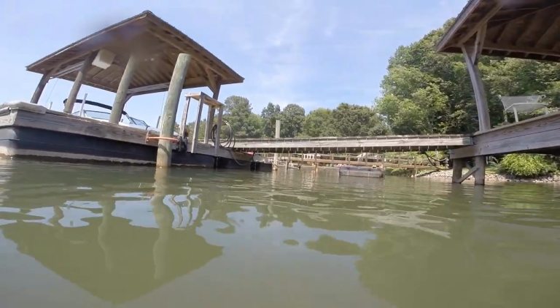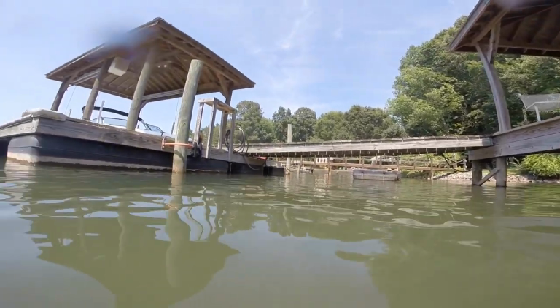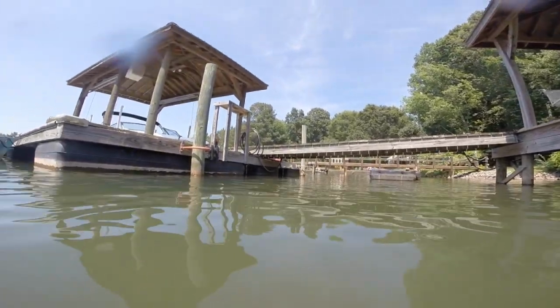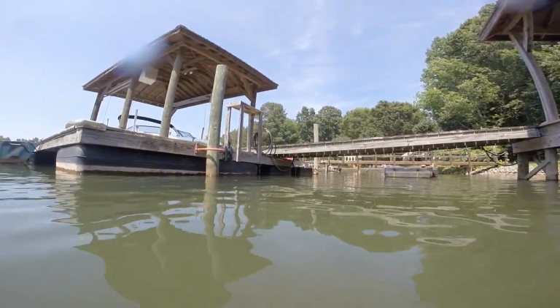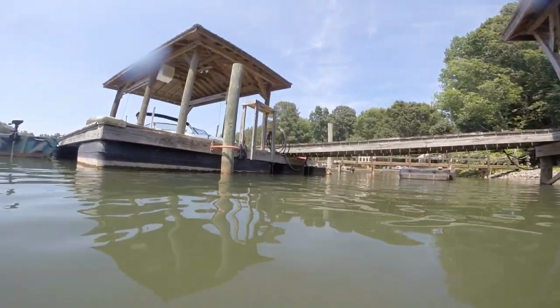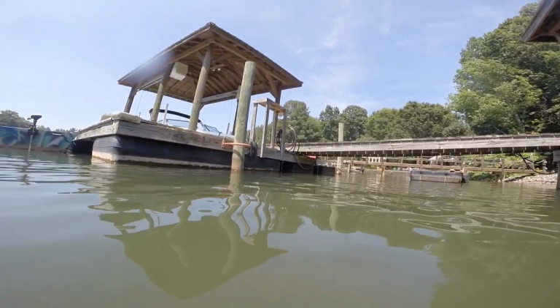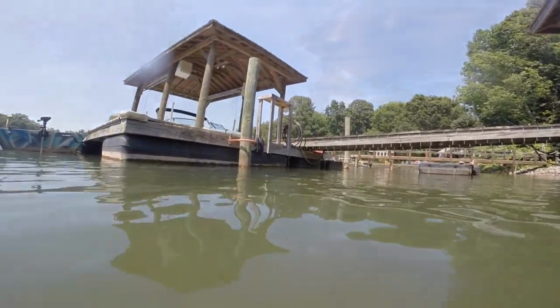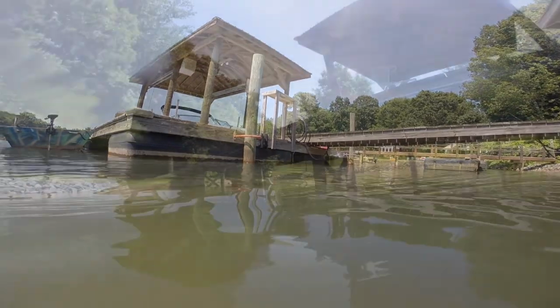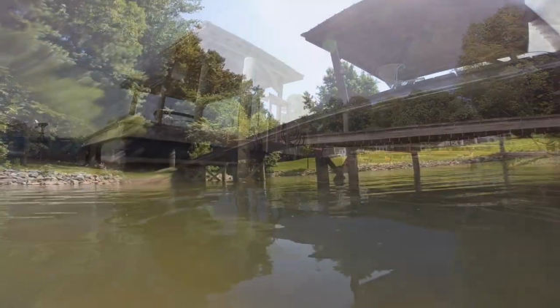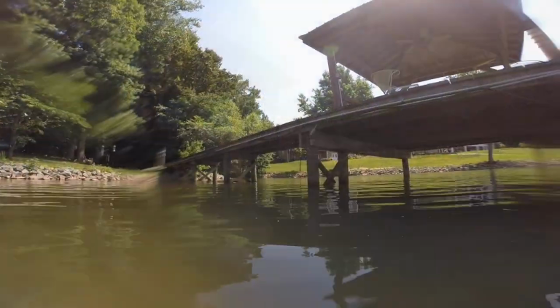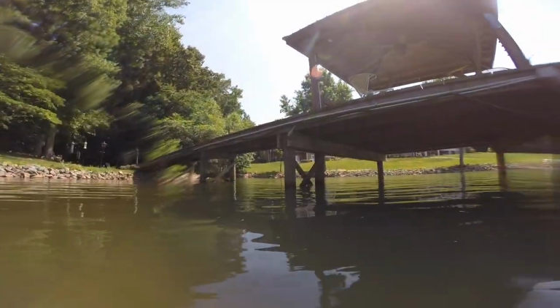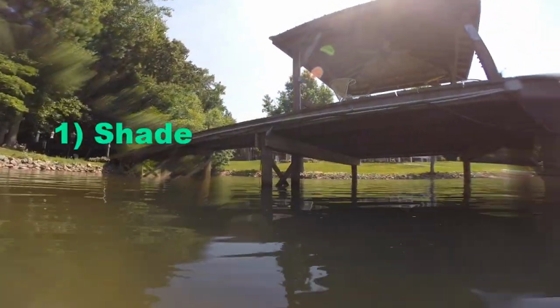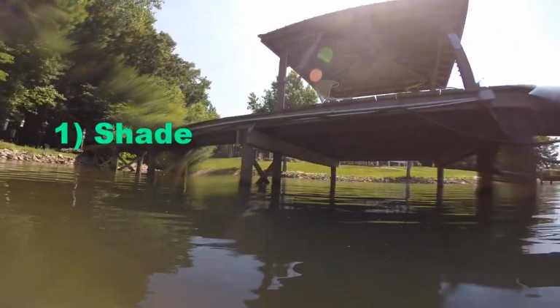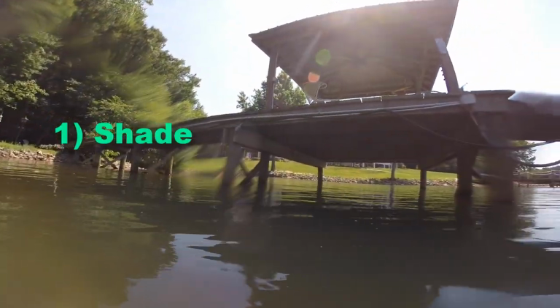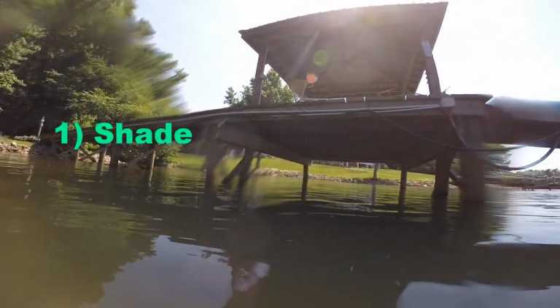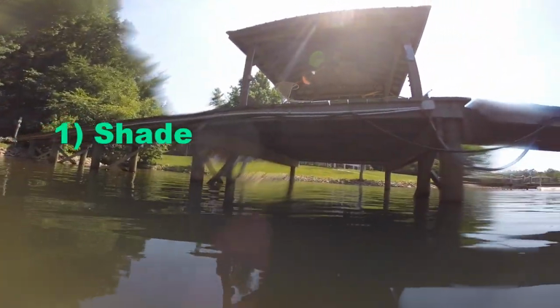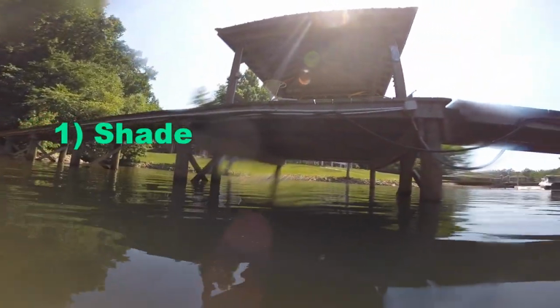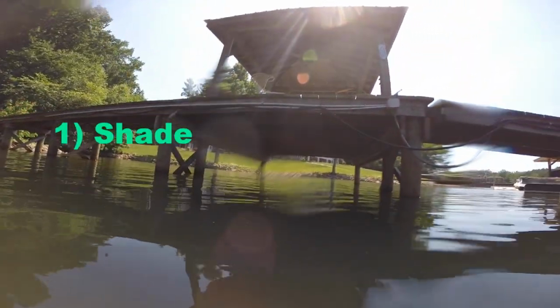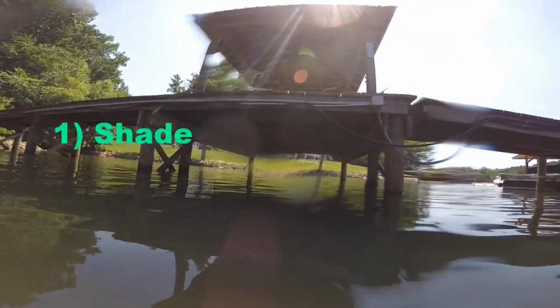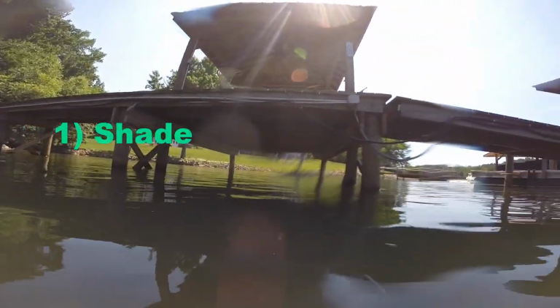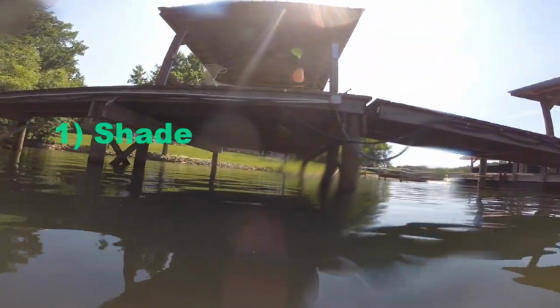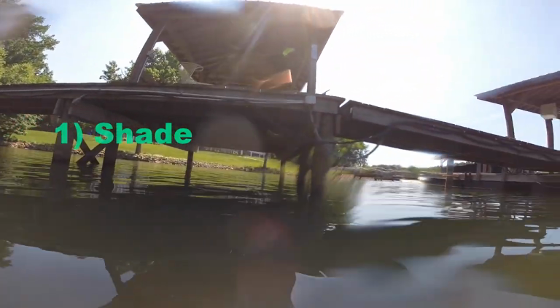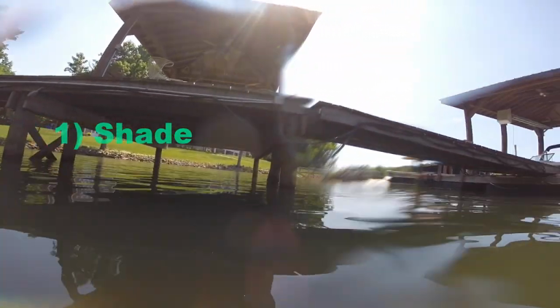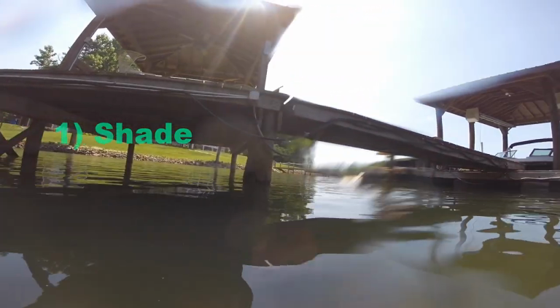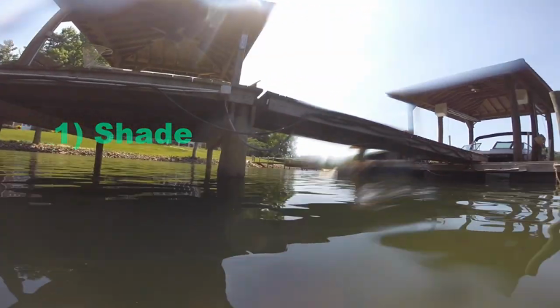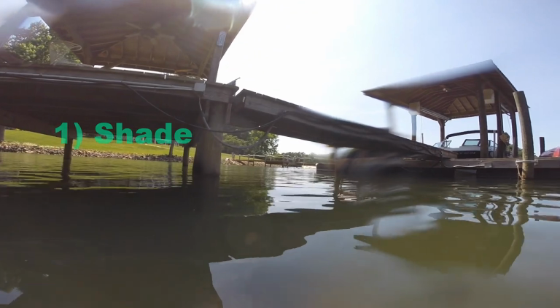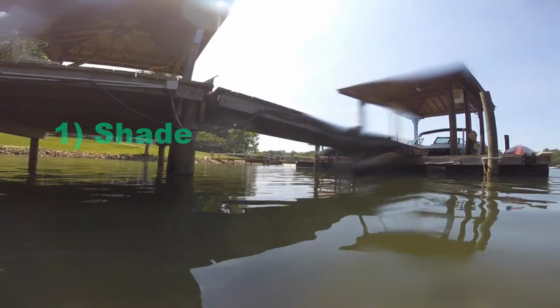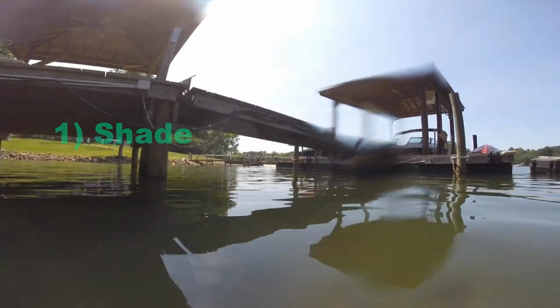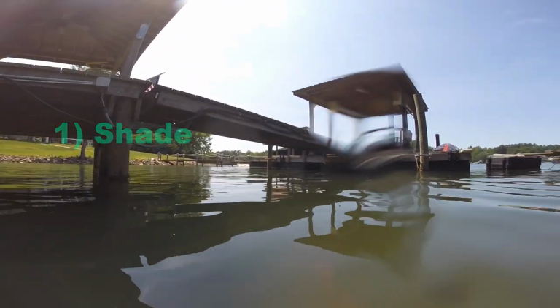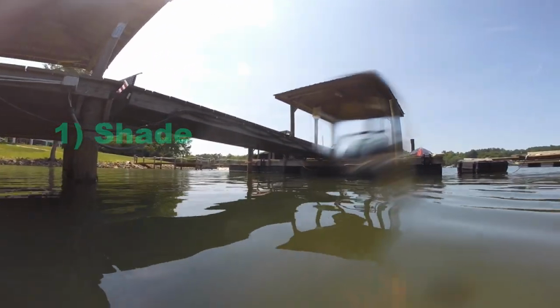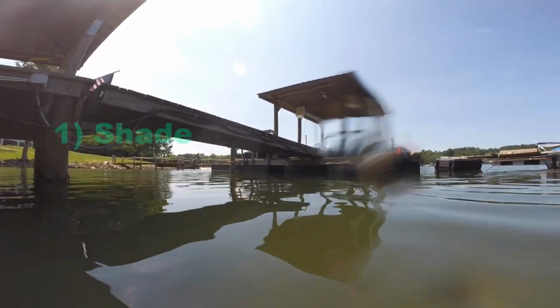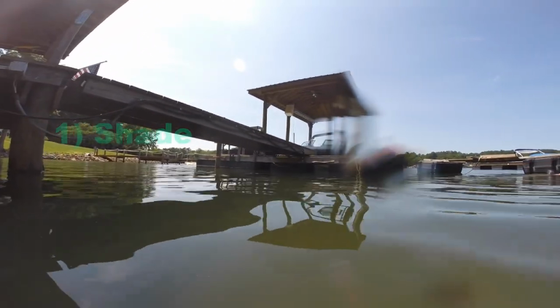Today we're going to try and teach you how to get more fish around your dock. The first step is to provide shade for the fish so that they can have the cooler water temperatures, which they will especially prefer during the summer time.